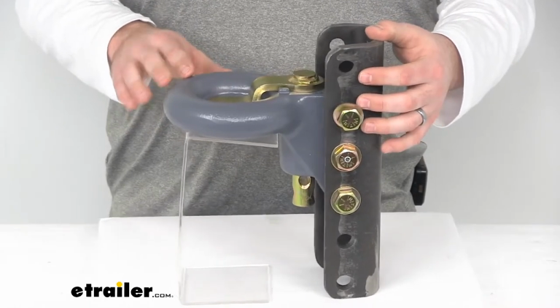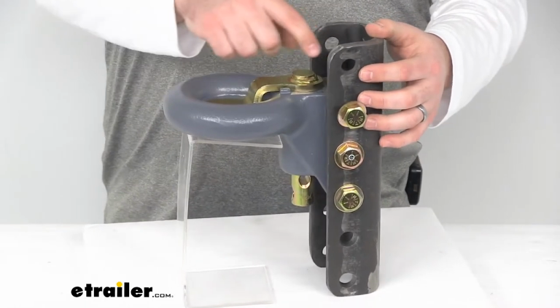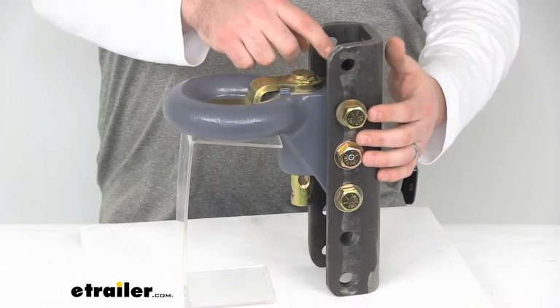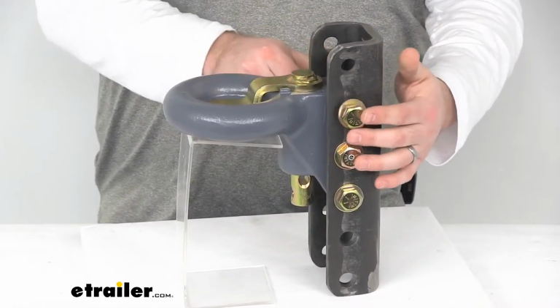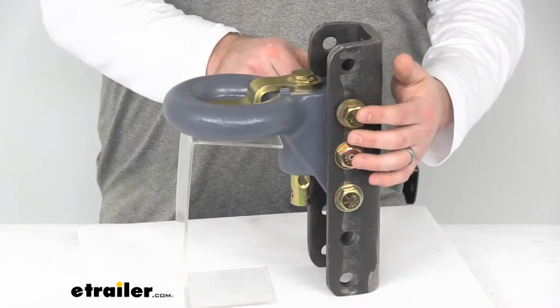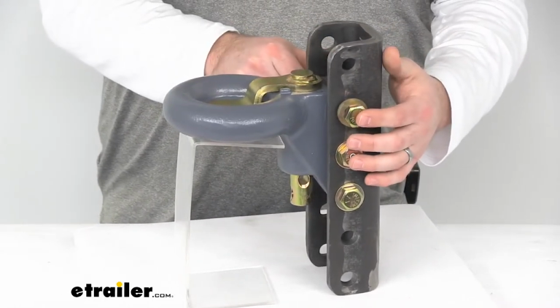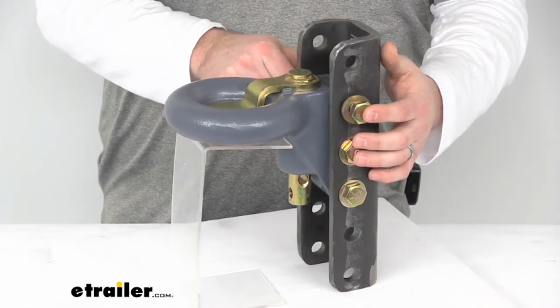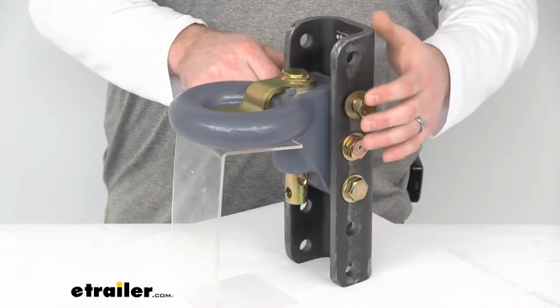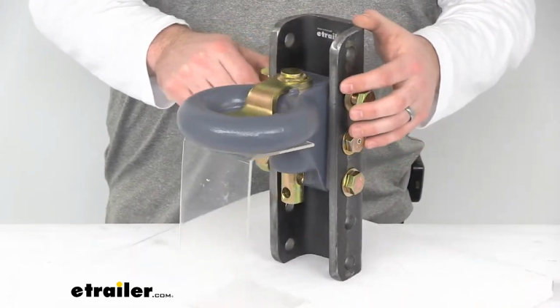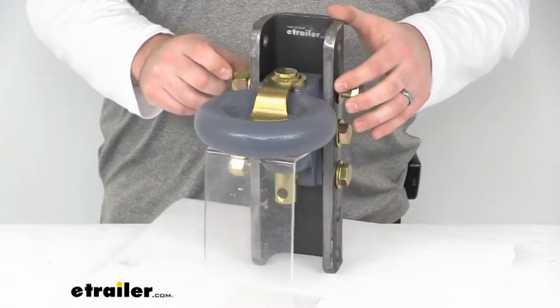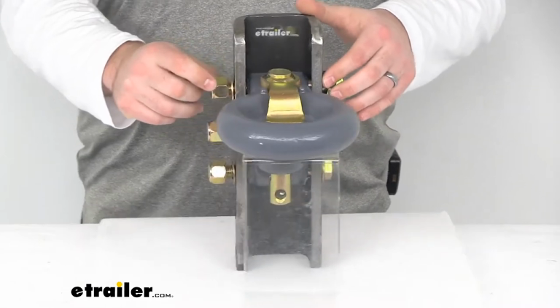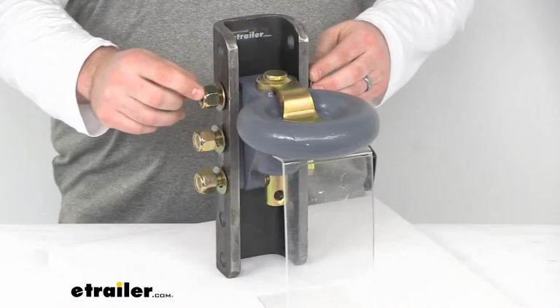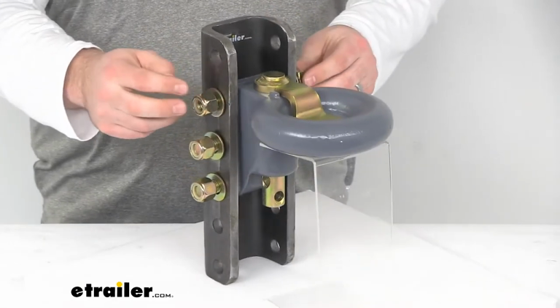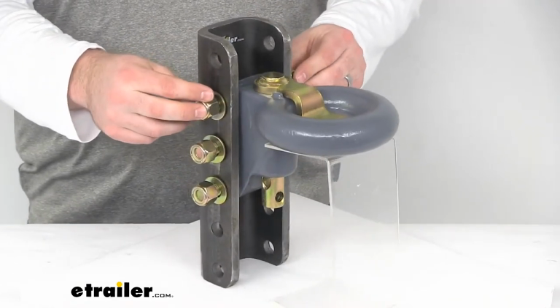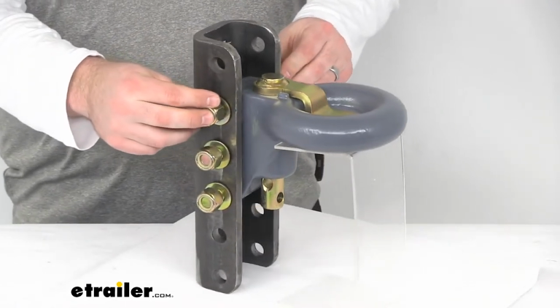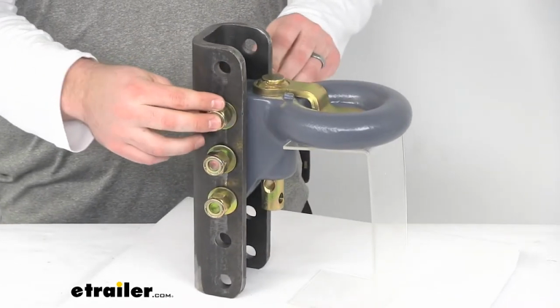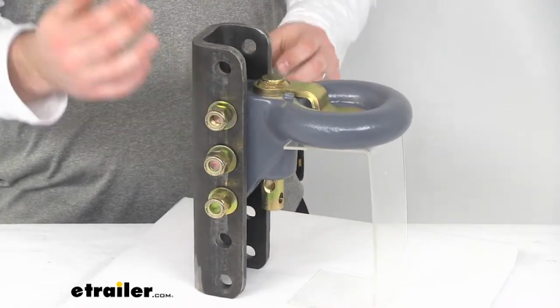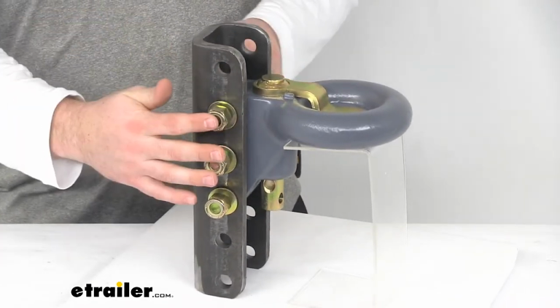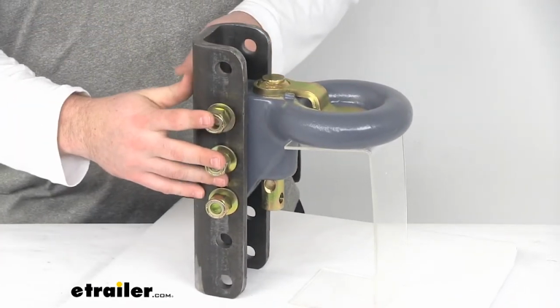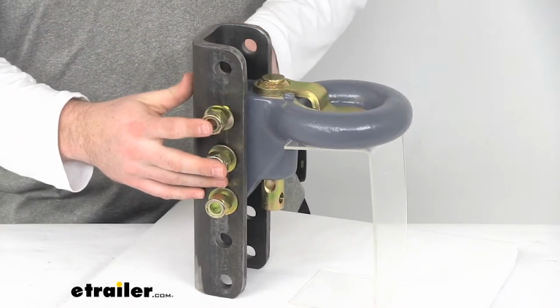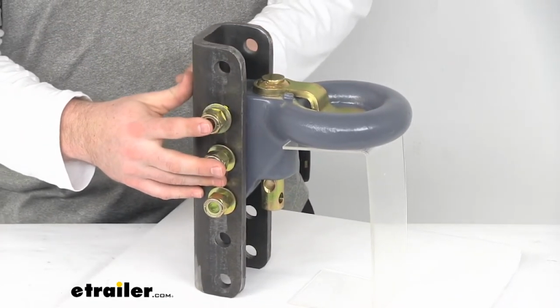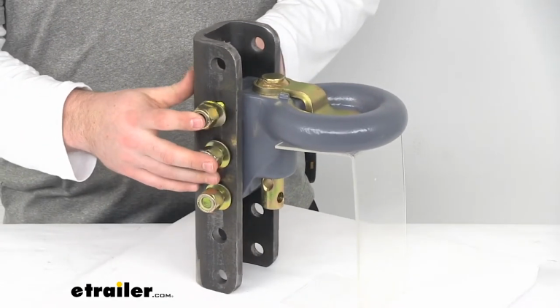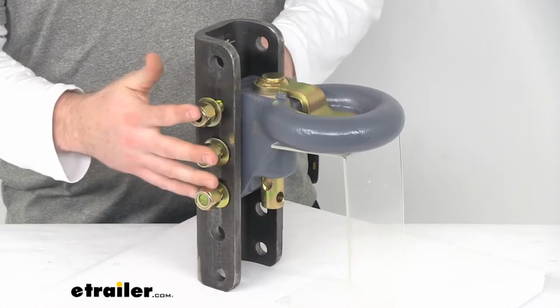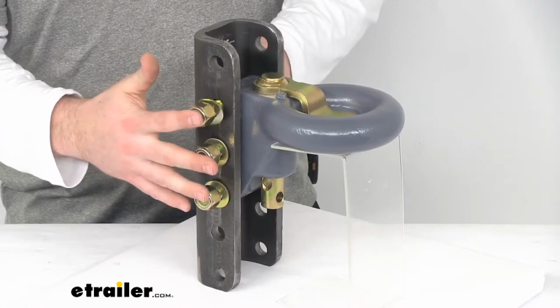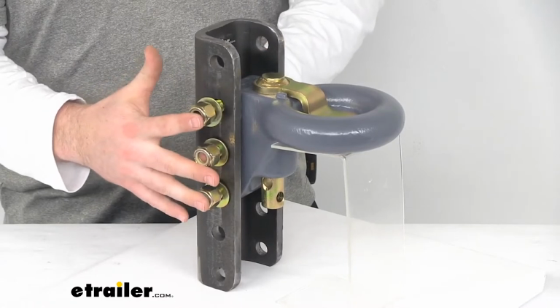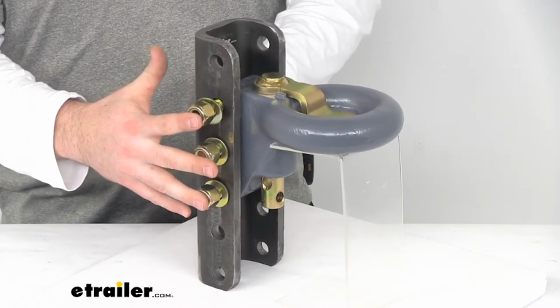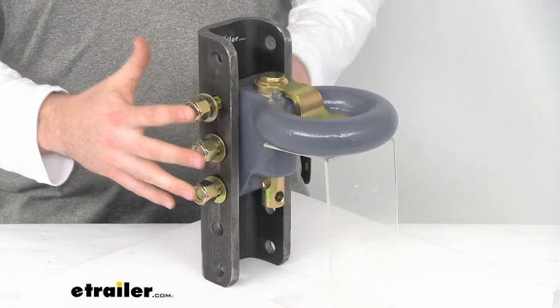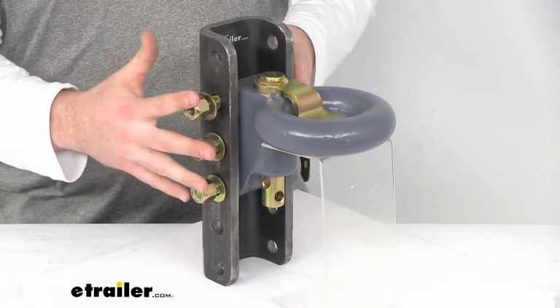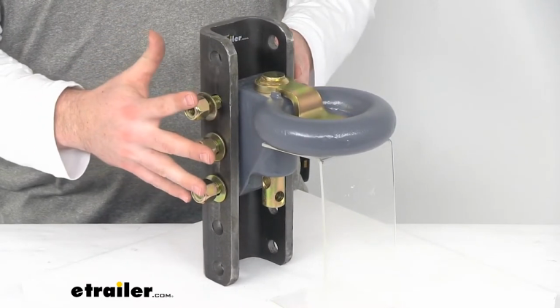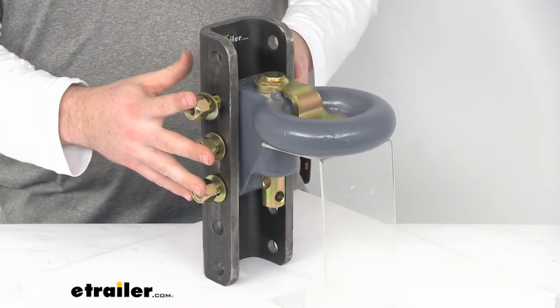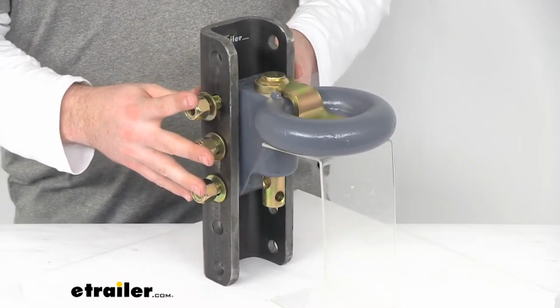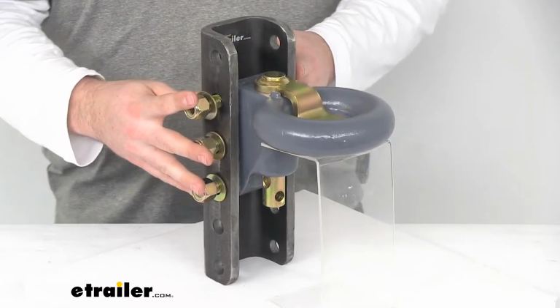The pin and hardware all have a corrosion resistant zinc finish to them, so we are not going to have to worry about rust or anything like that. They are going to stay looking nice and doing the job for a long time.